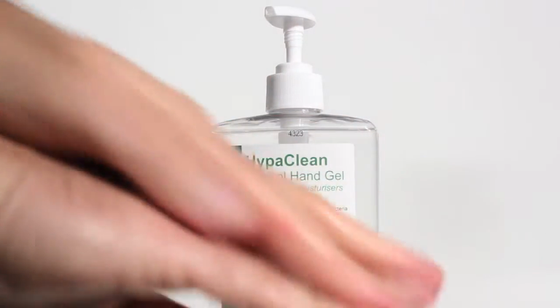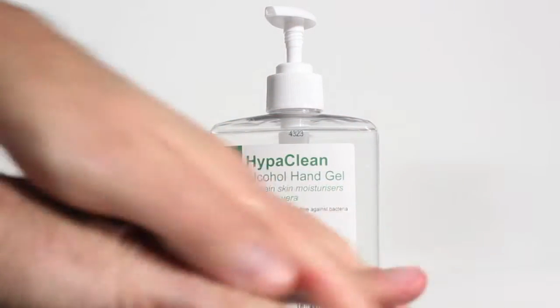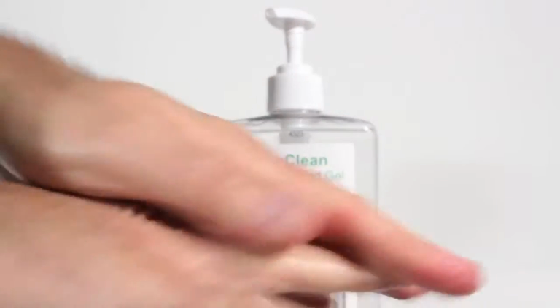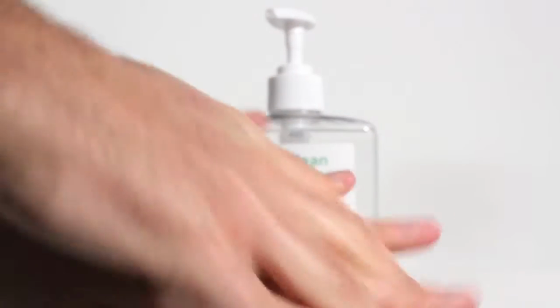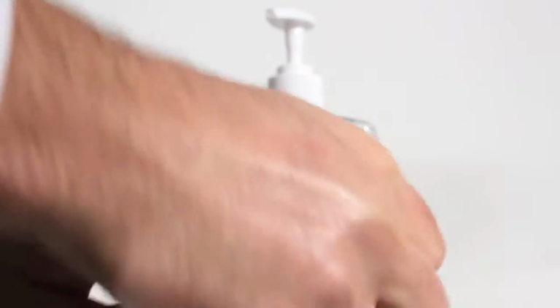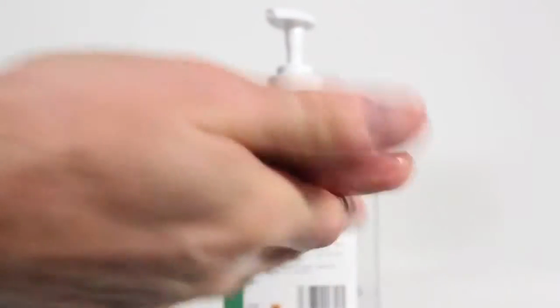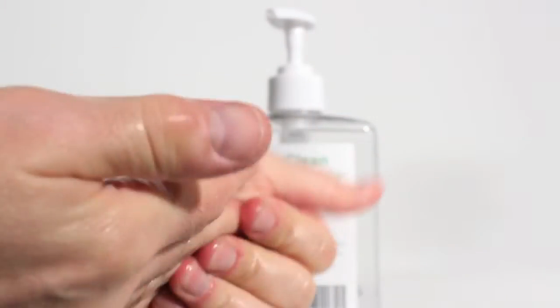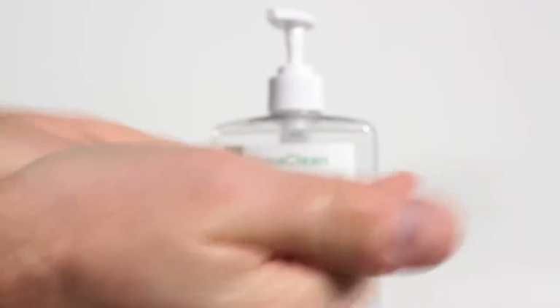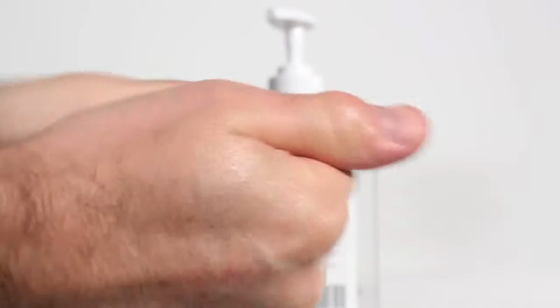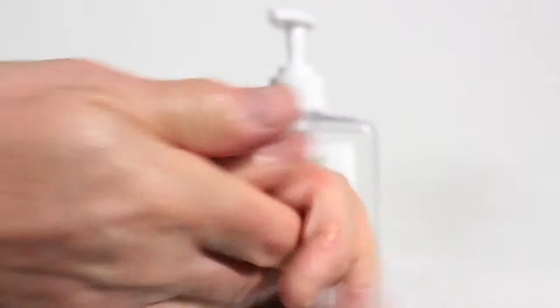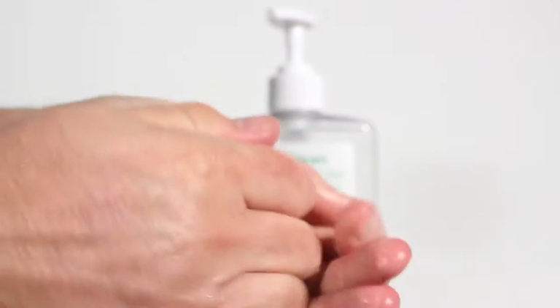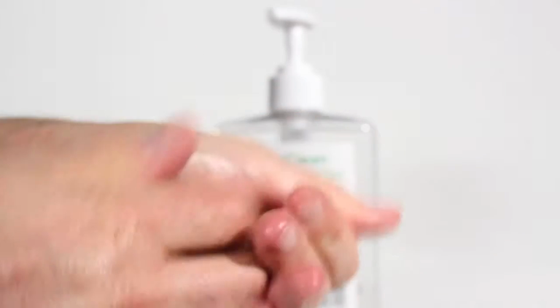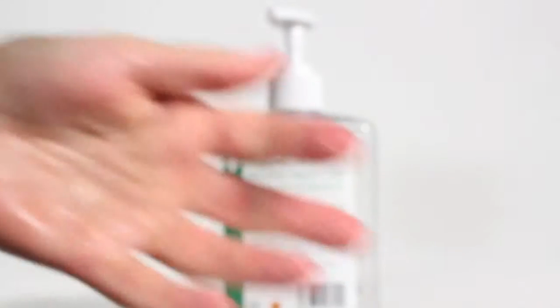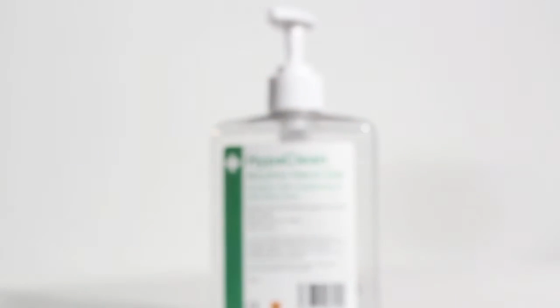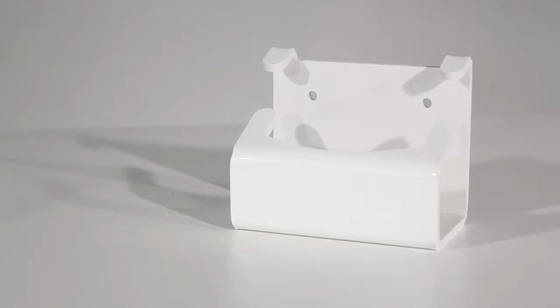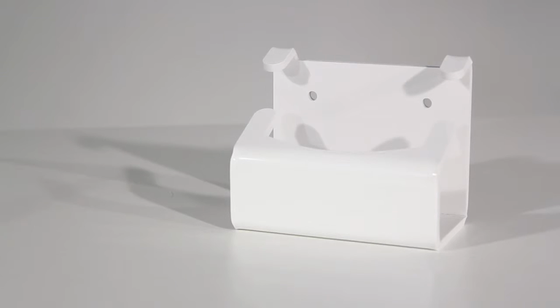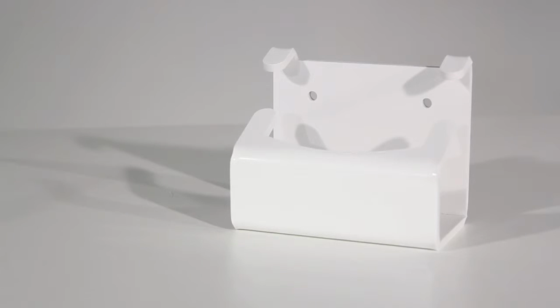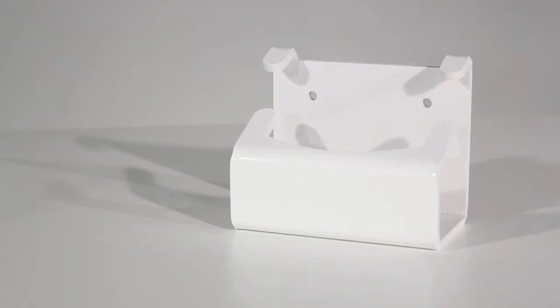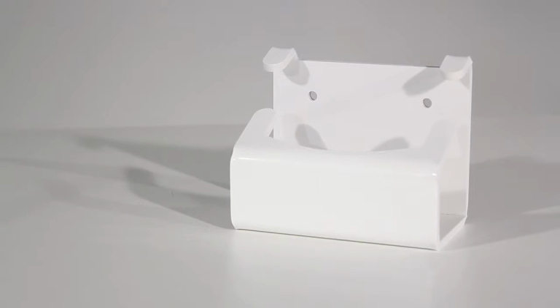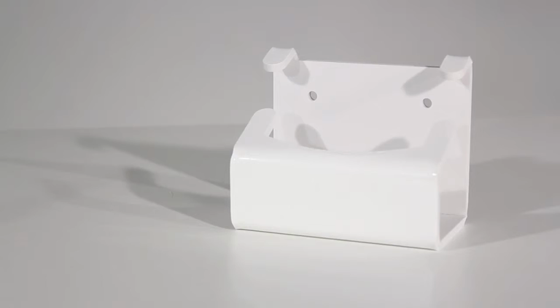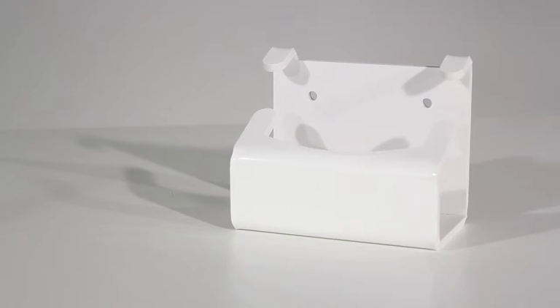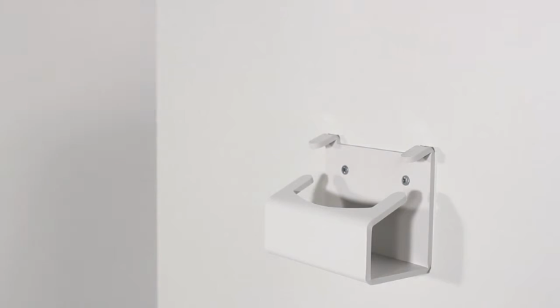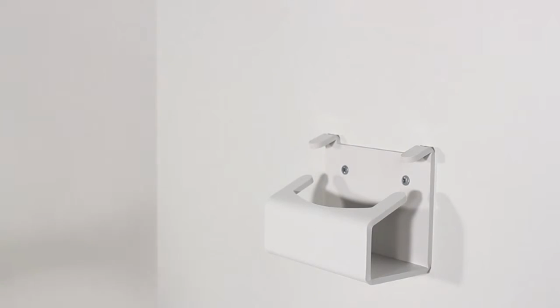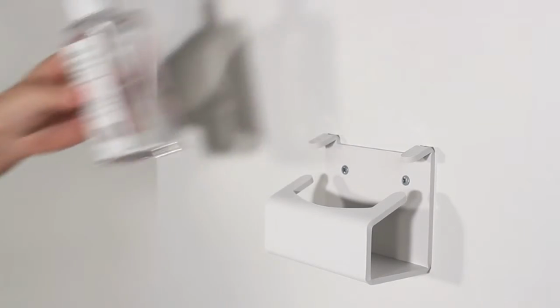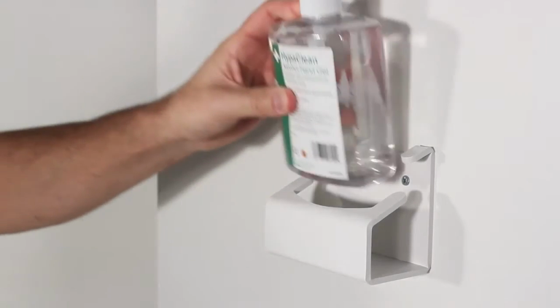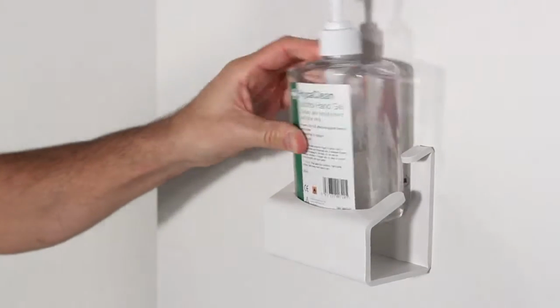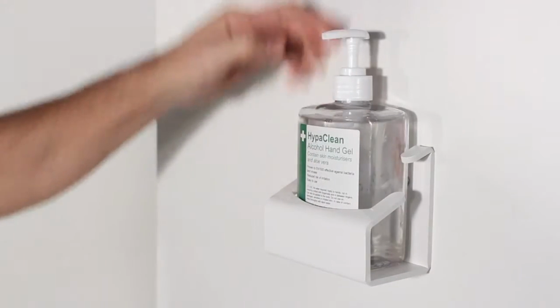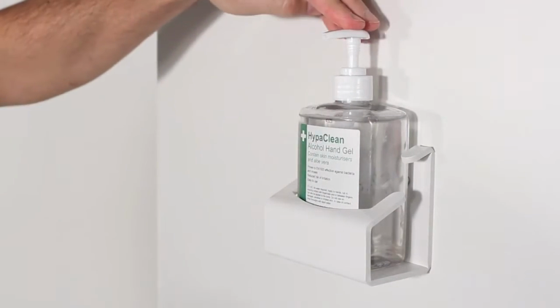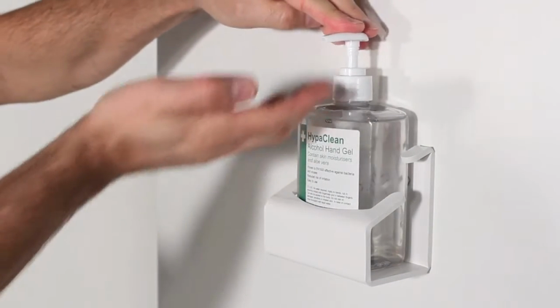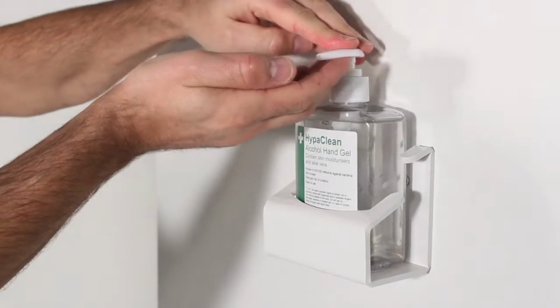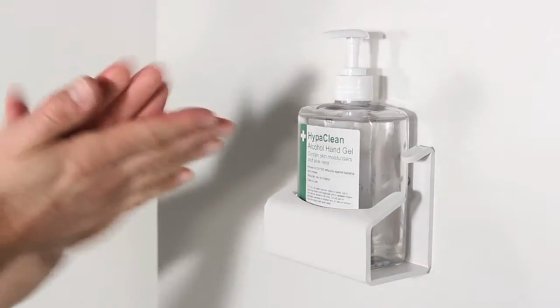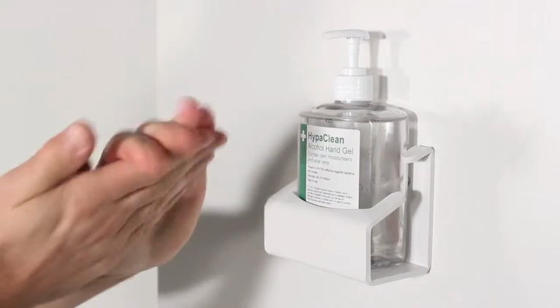HyperClean Alcohol Hand Gel contains aloe vera and plant-based moisturisers to leave hands feeling soft. A wall-mounting bracket is available to purchase separately, allowing it to be secured to a fixed location ensuring it is easy to find when needed.